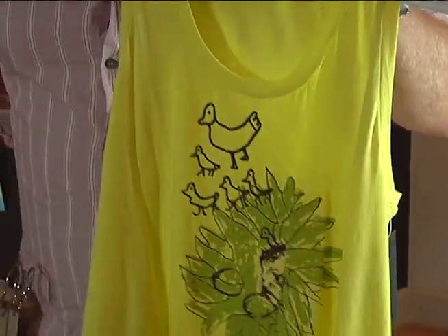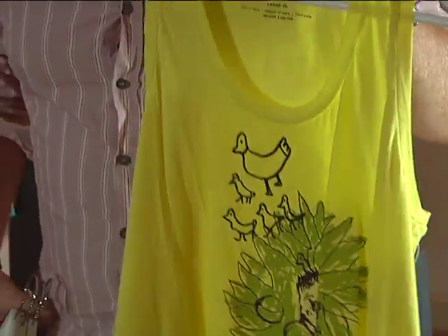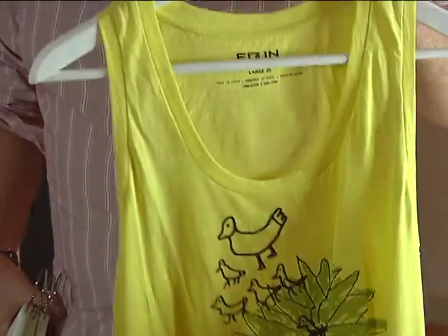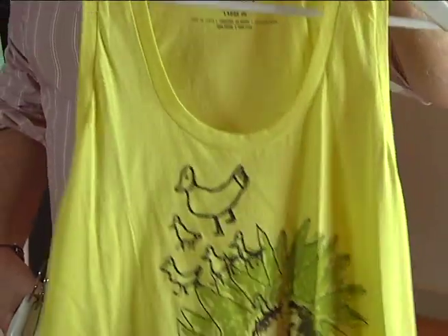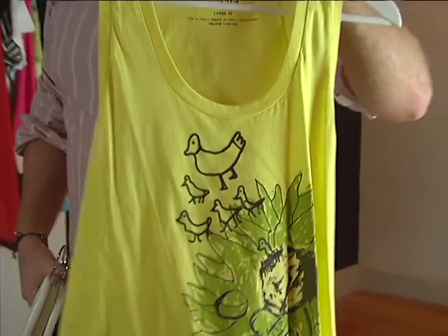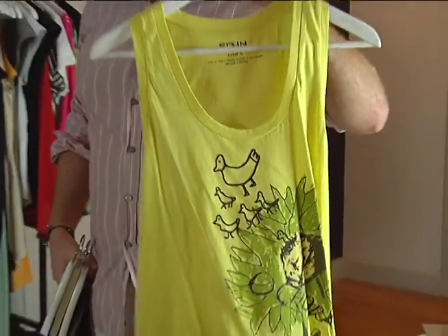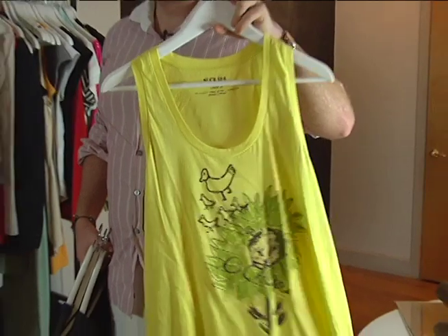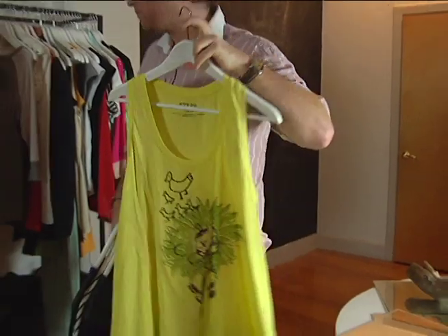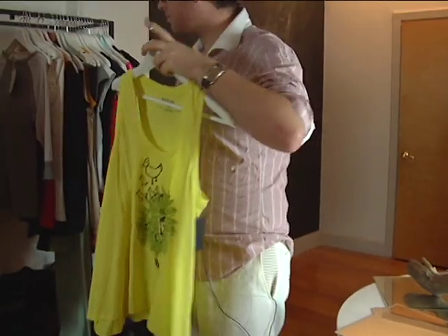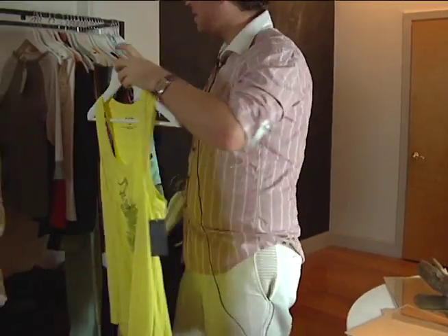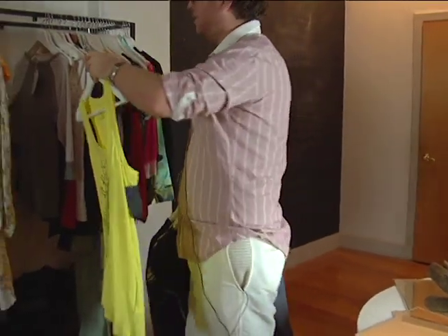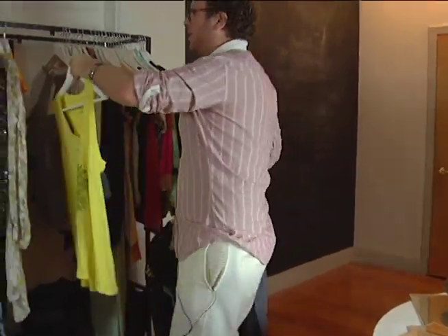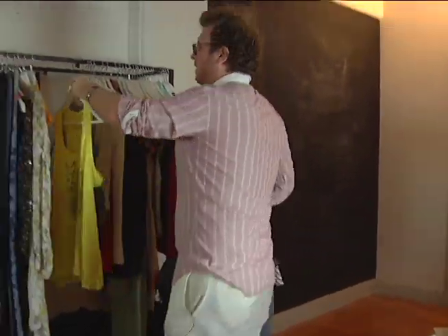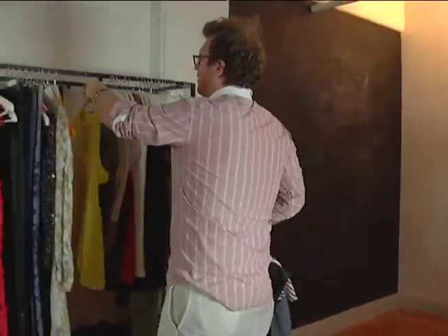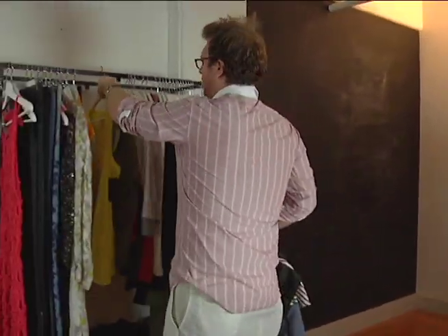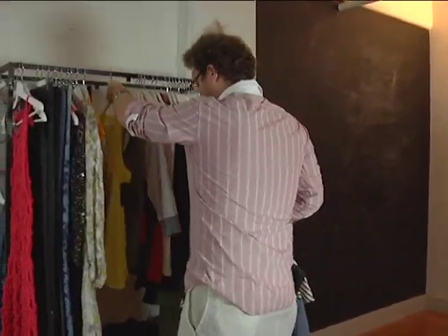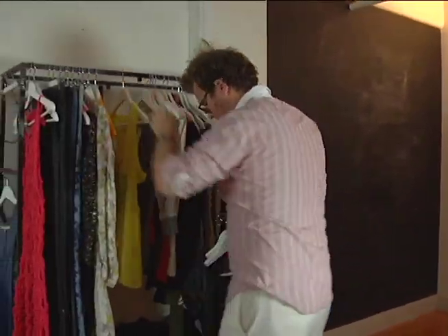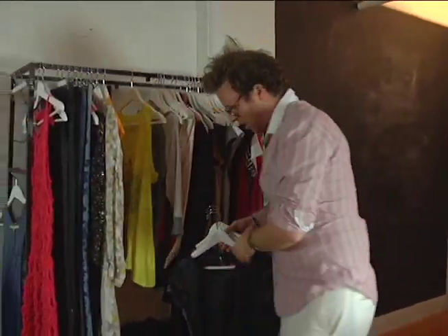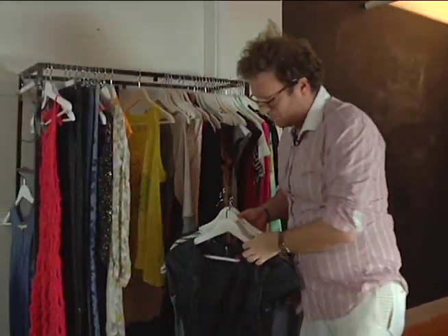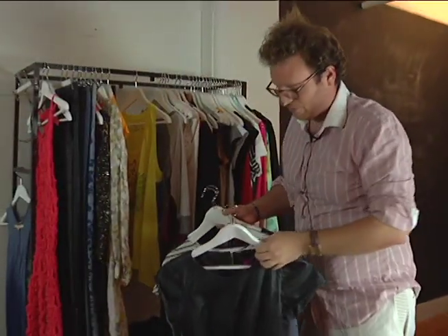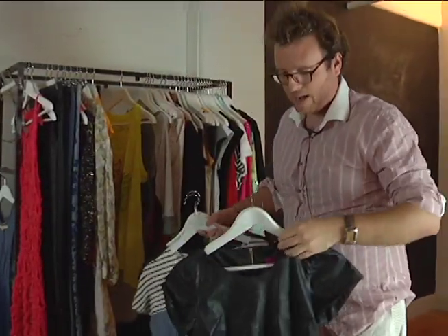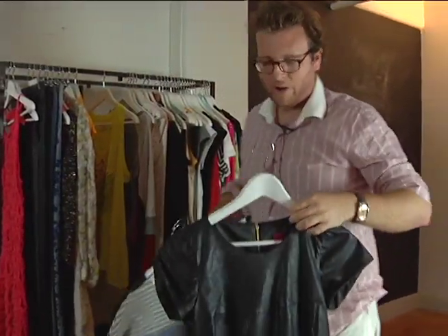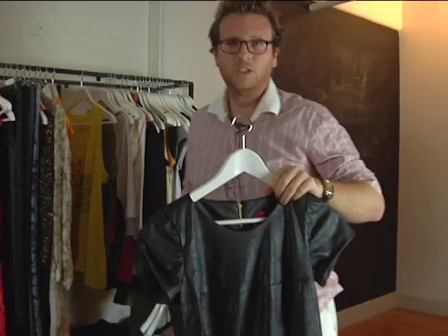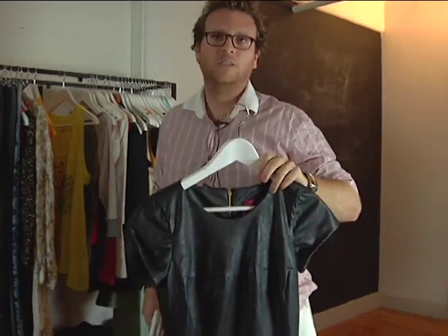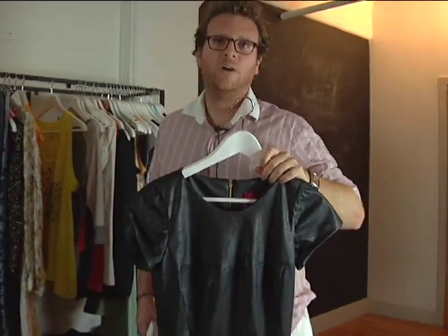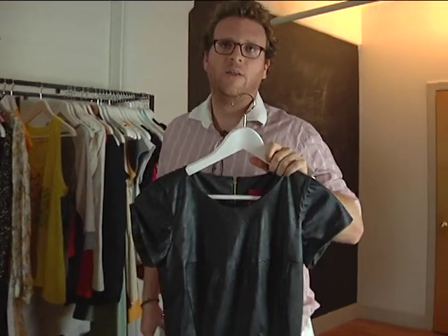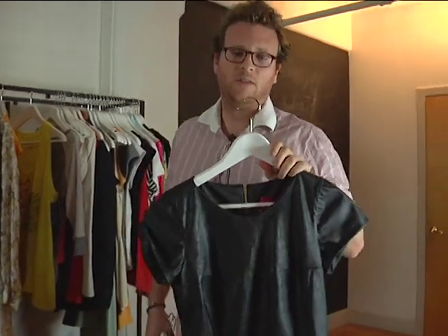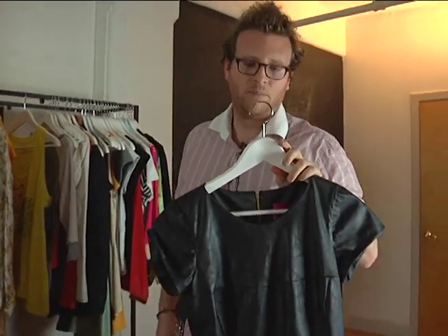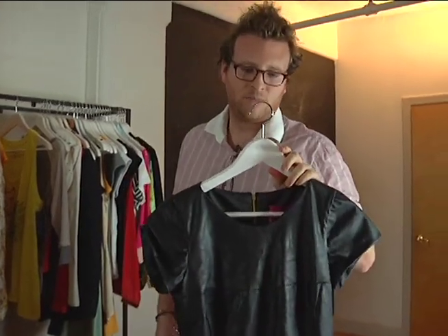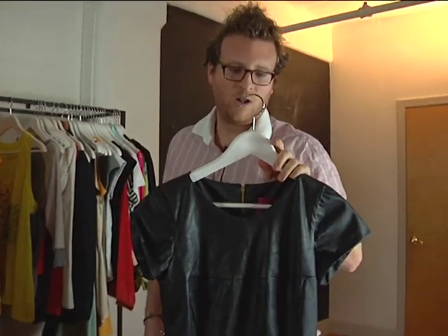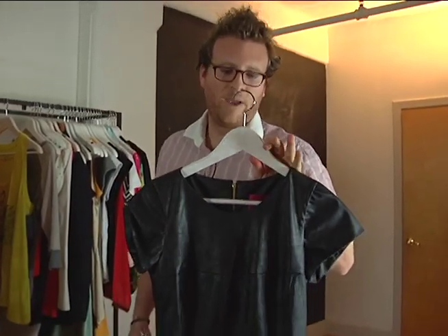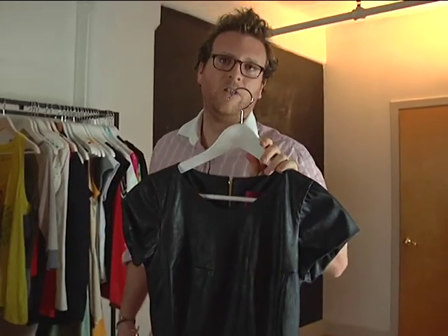So this is kind of like a fun summer tank. Our next piece is from Heidi Merrick — she's a designer whose work is all made in LA.